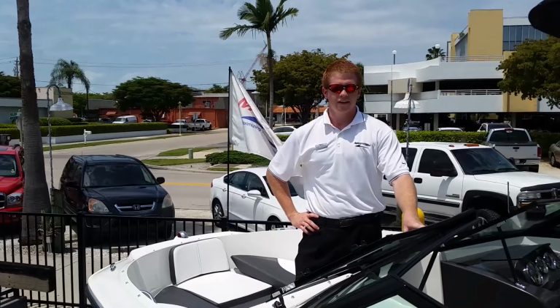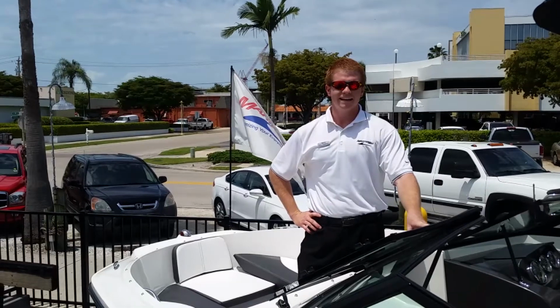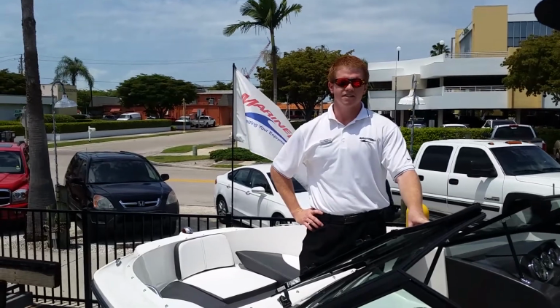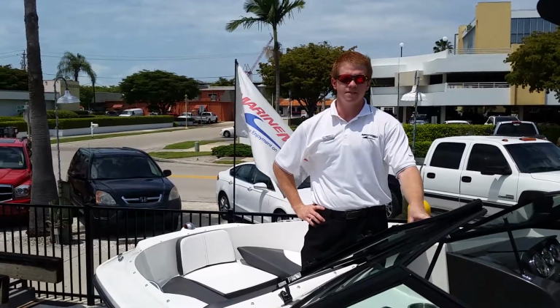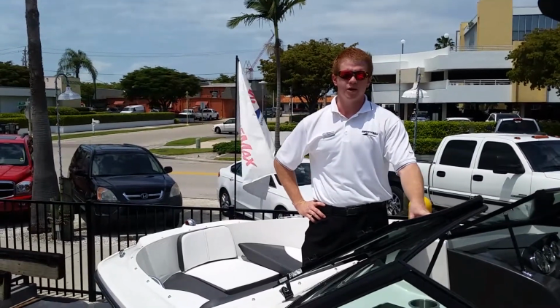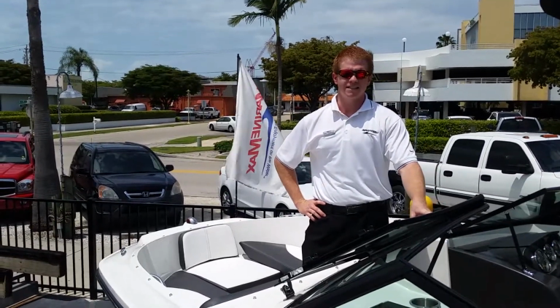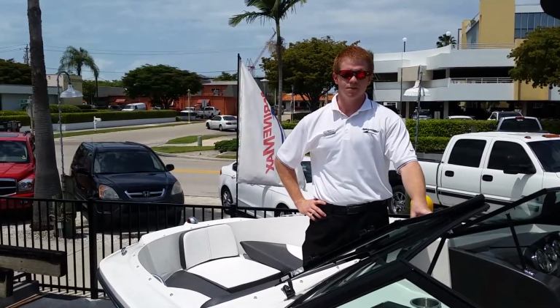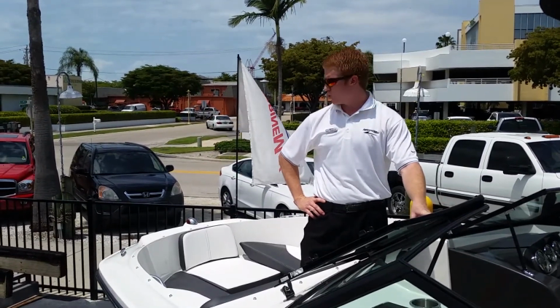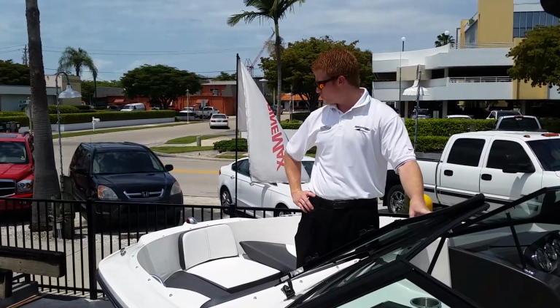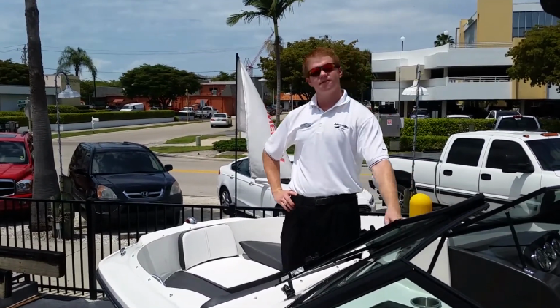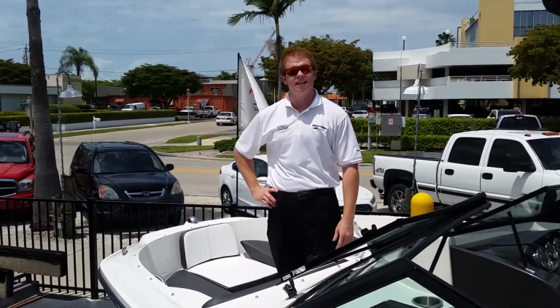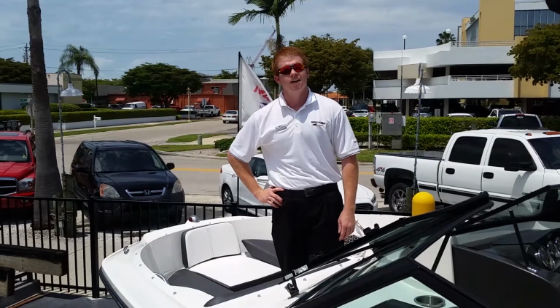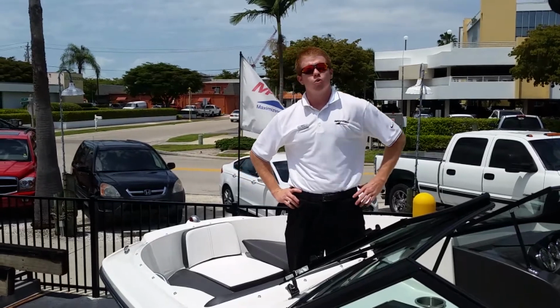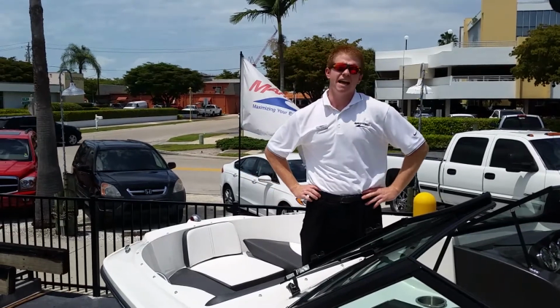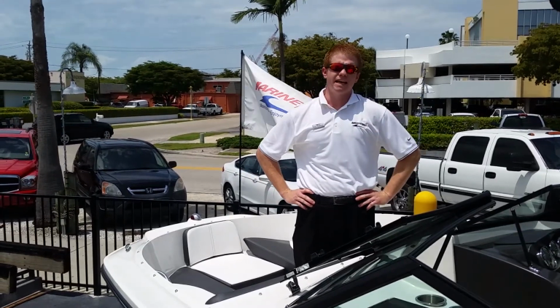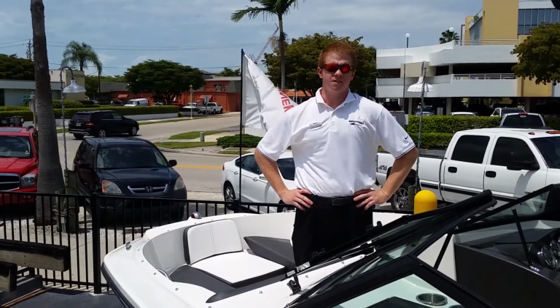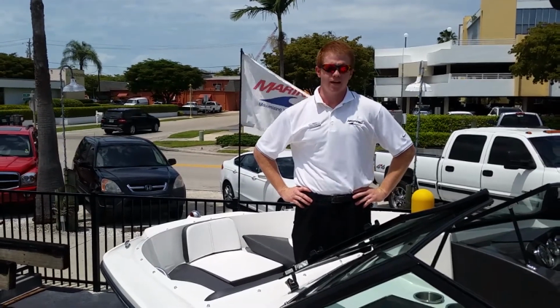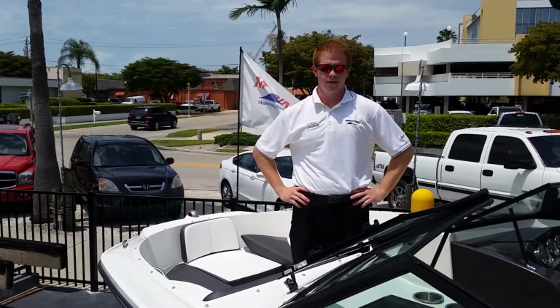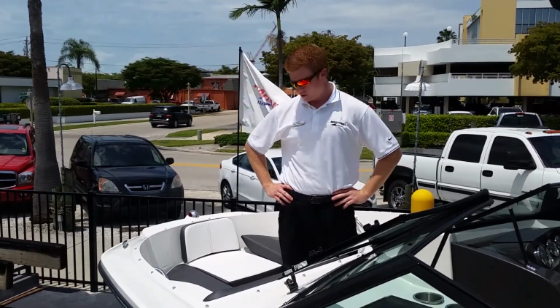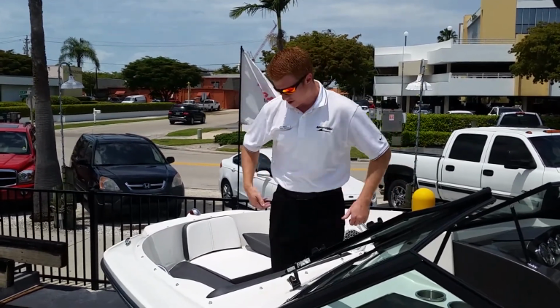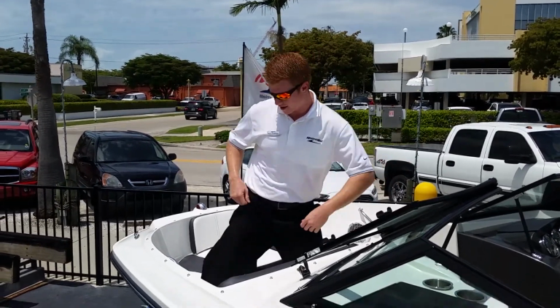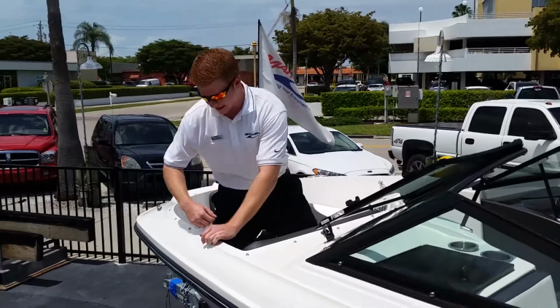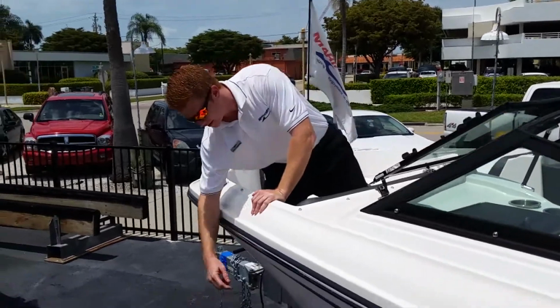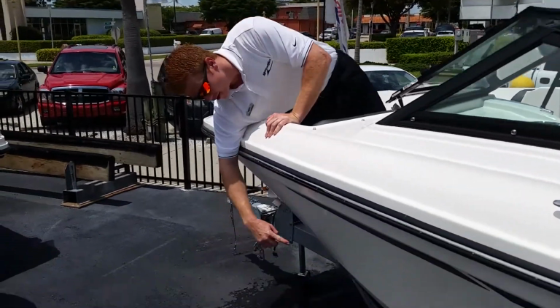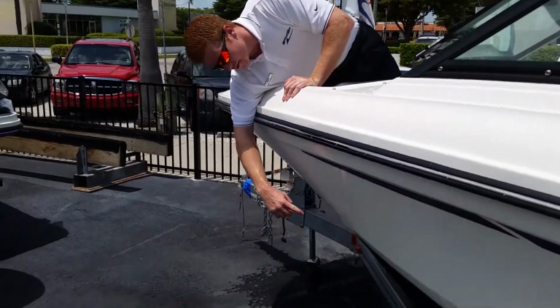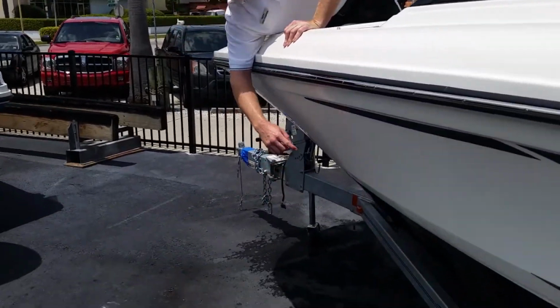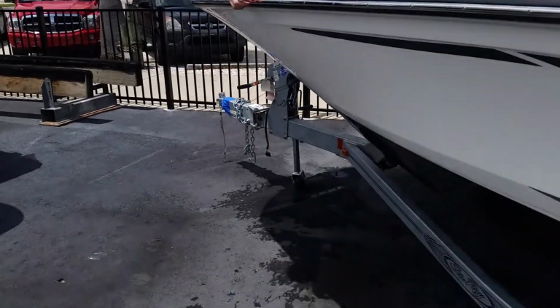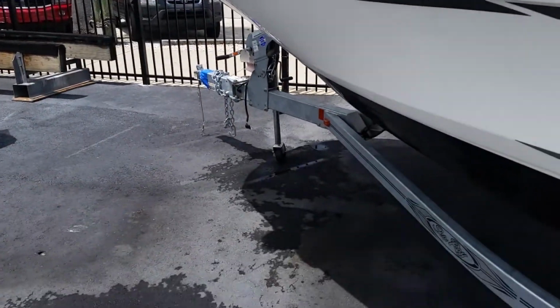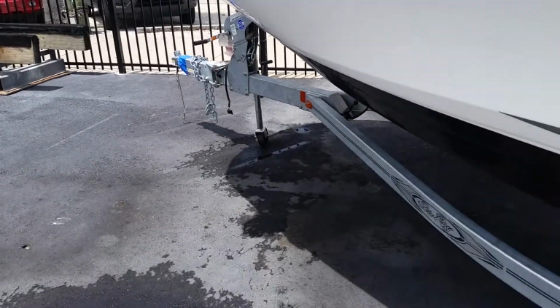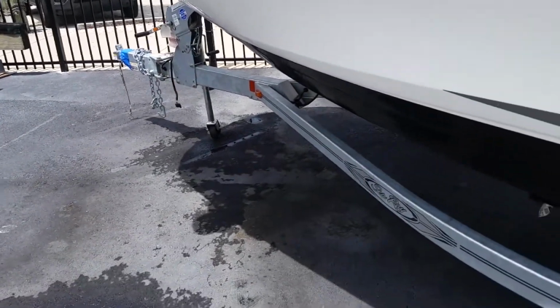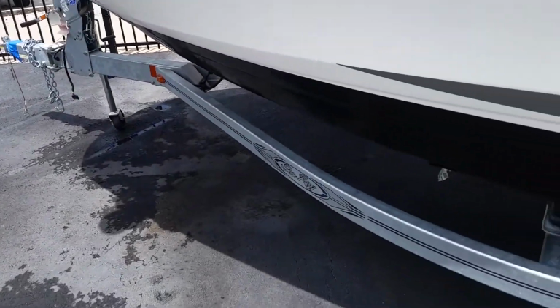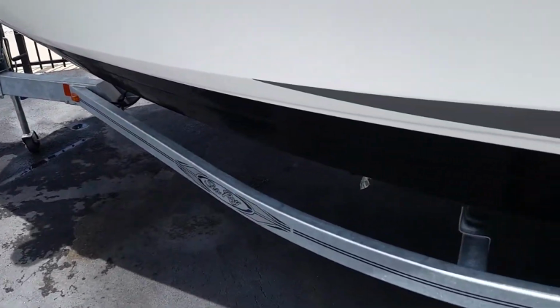Hey, it's Zach Thompson down at MarineMax Naples. This is showing you a 2015 21SPX from Sea Ray. Starting off hanging off the side here, we have a double-axle galvanized trailer for towing.